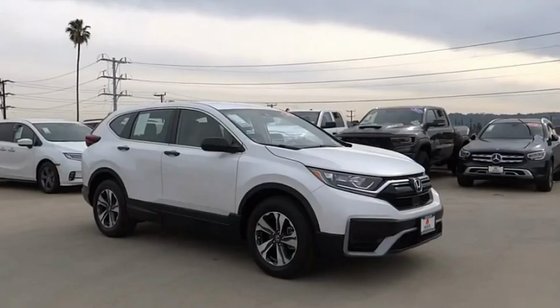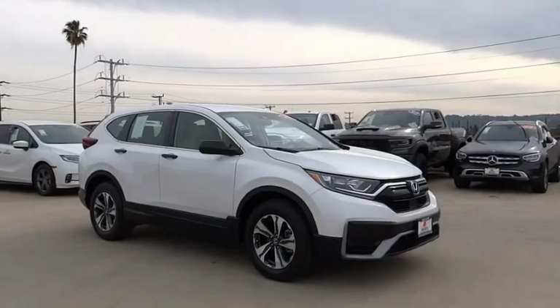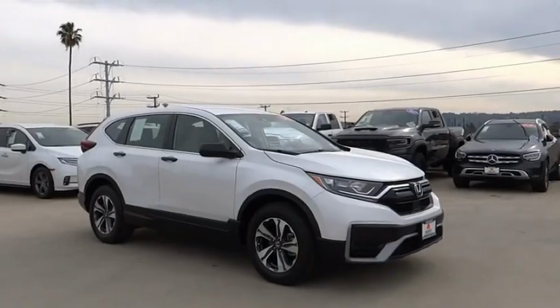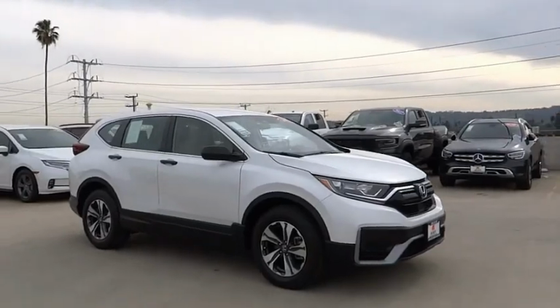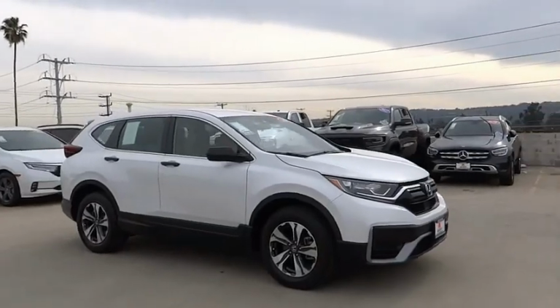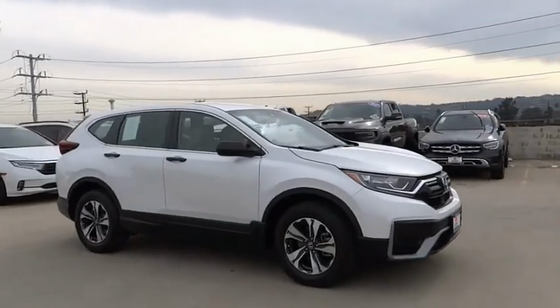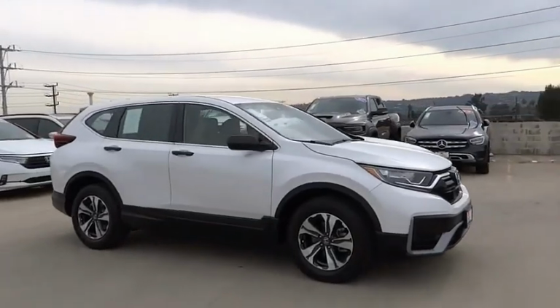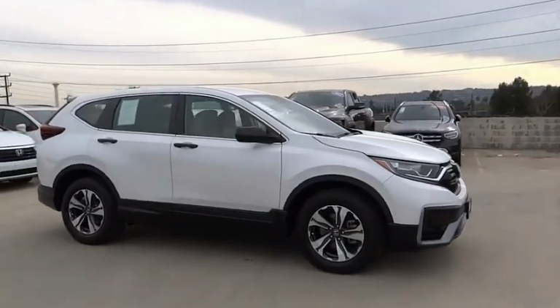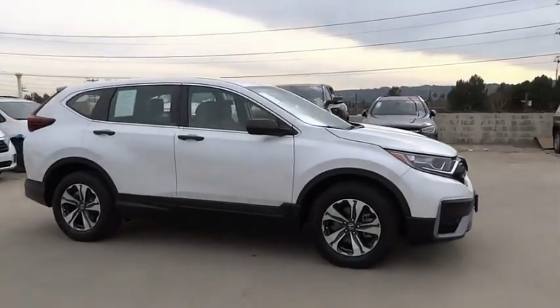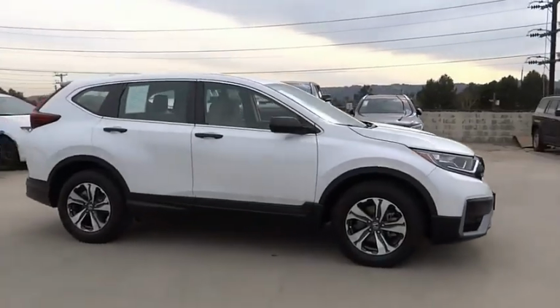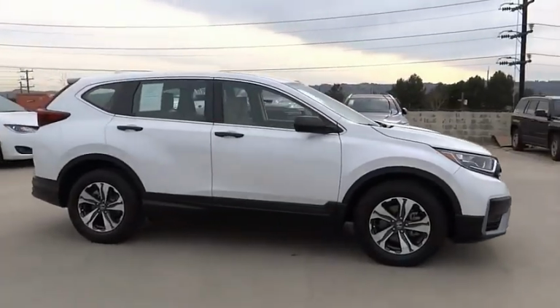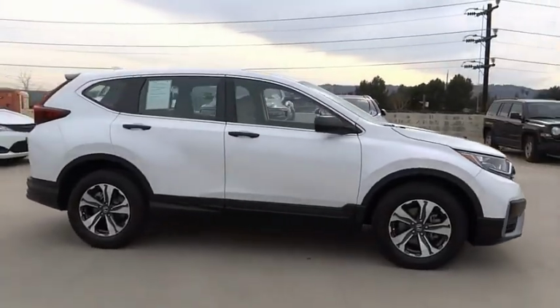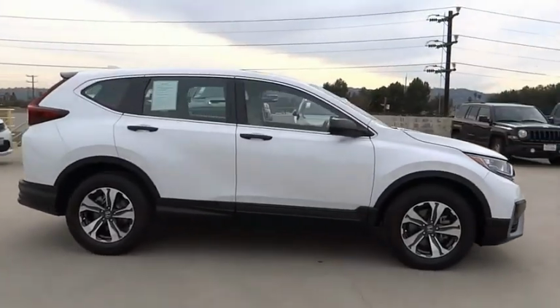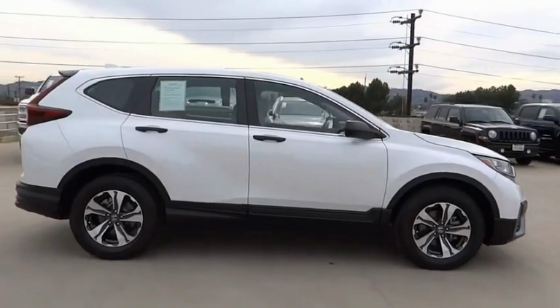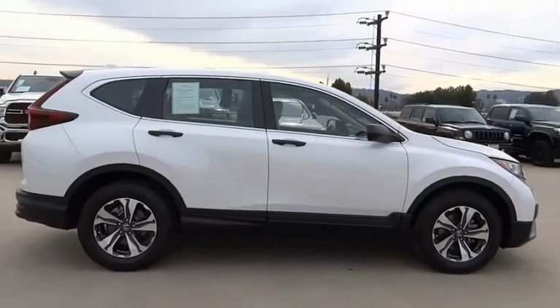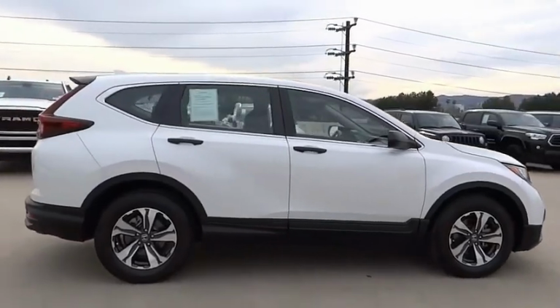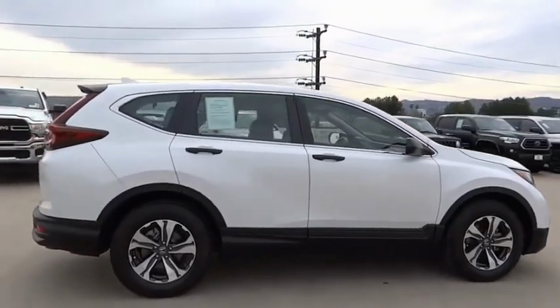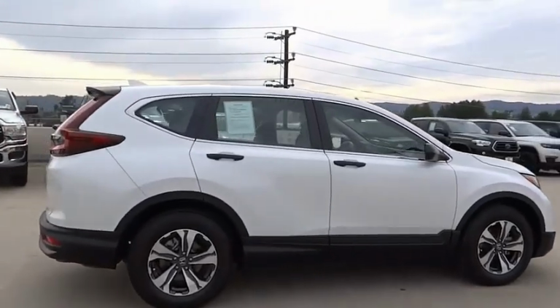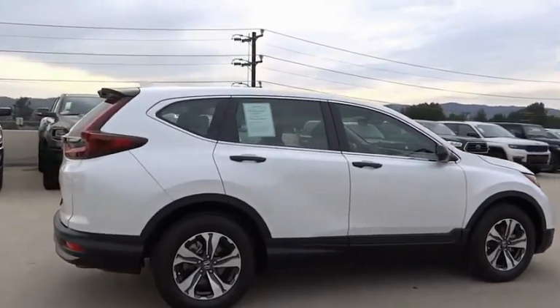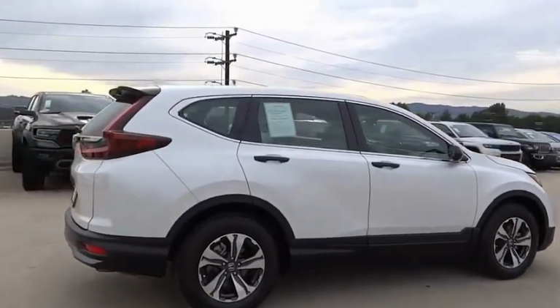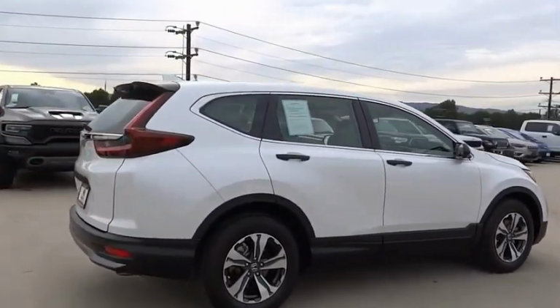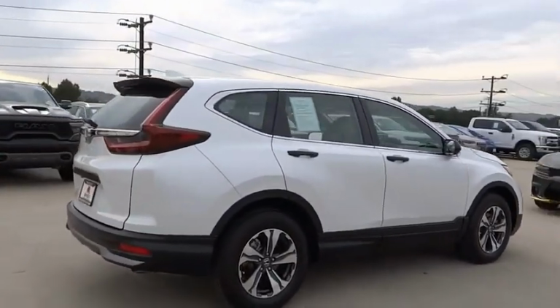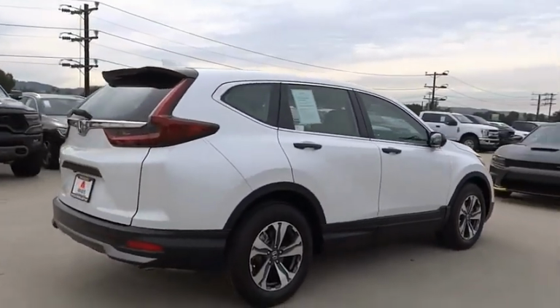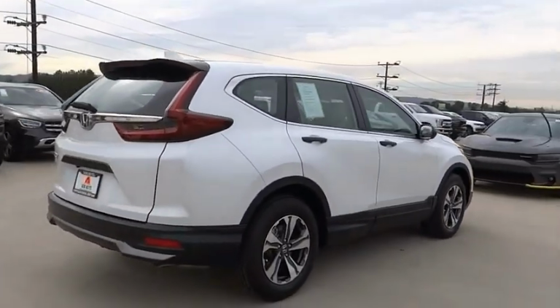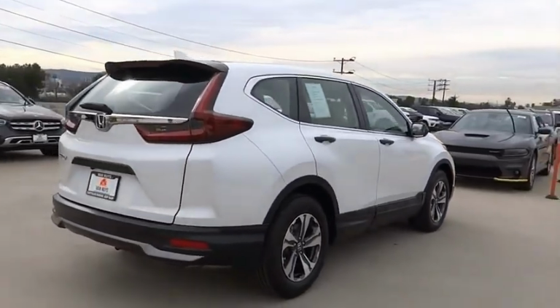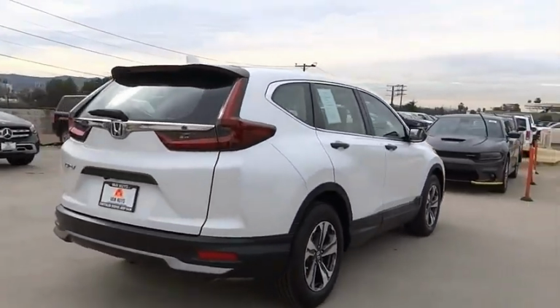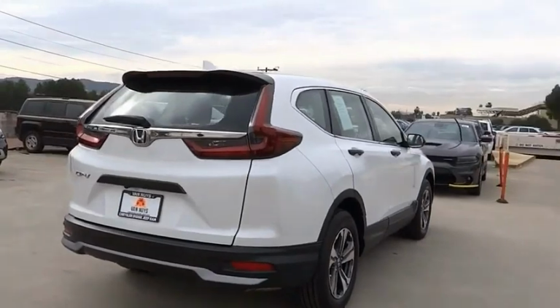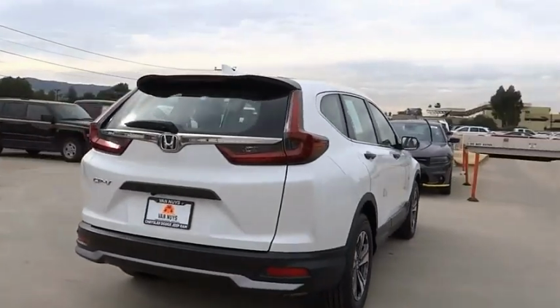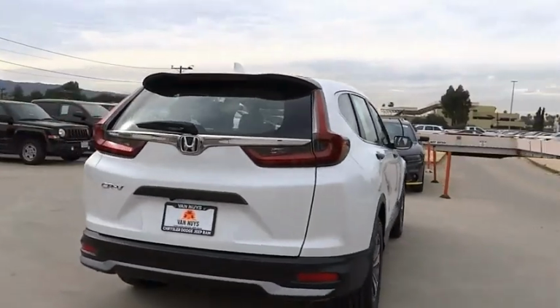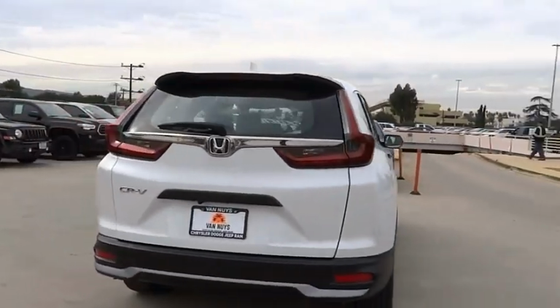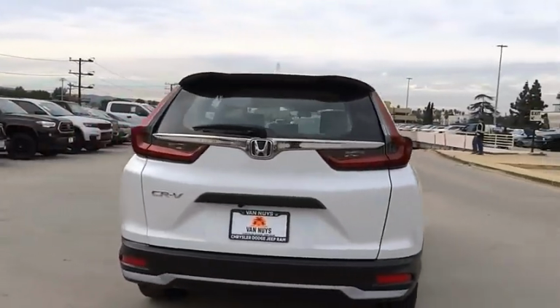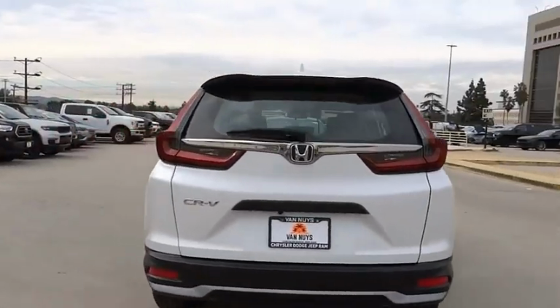We are pleased to show you the 2021 CR-V — a top recommended vehicle because of its car-like driving manners, good value, cool technology, and comfy interior.